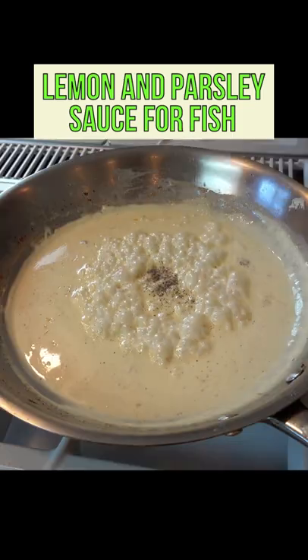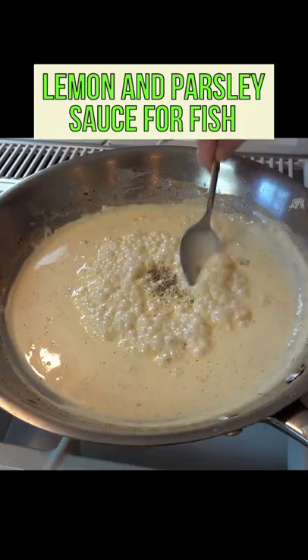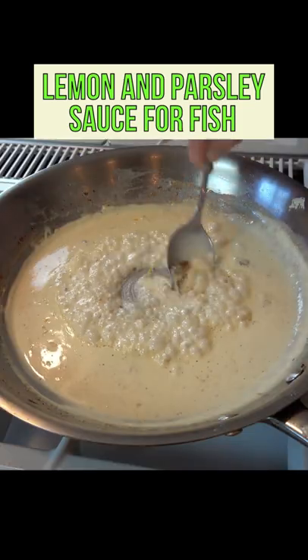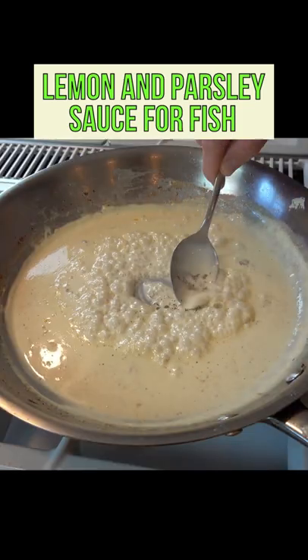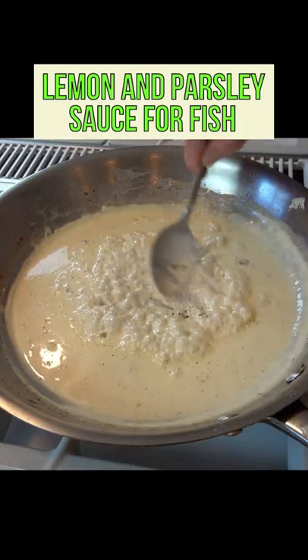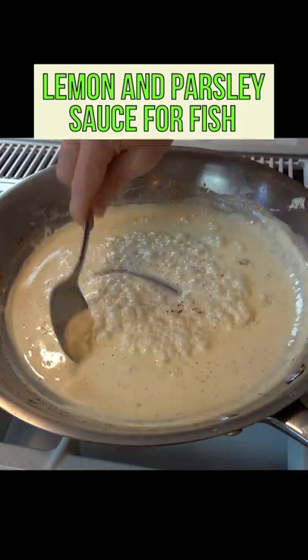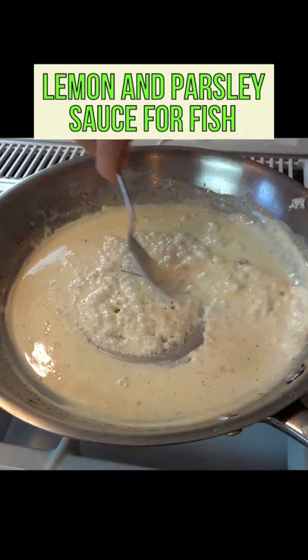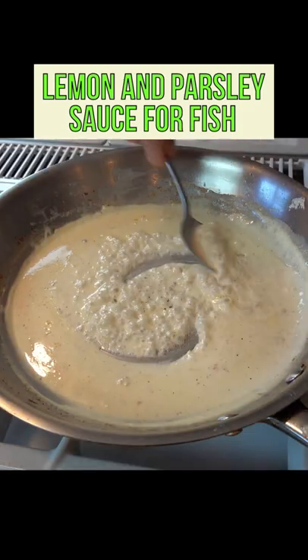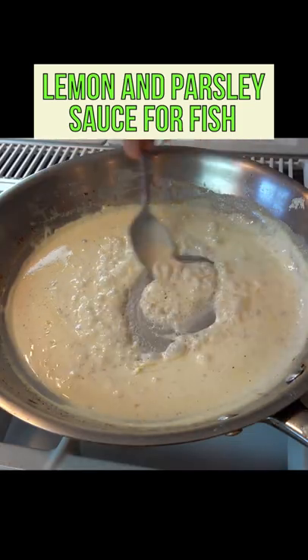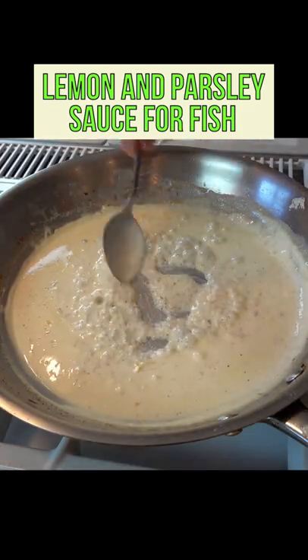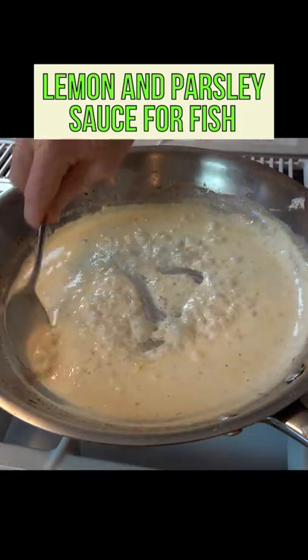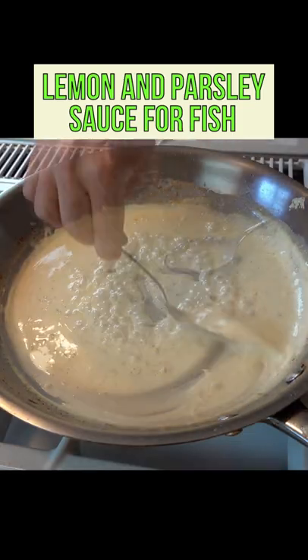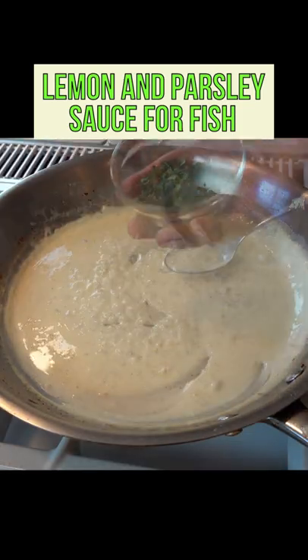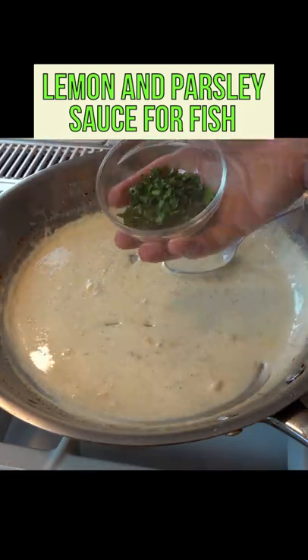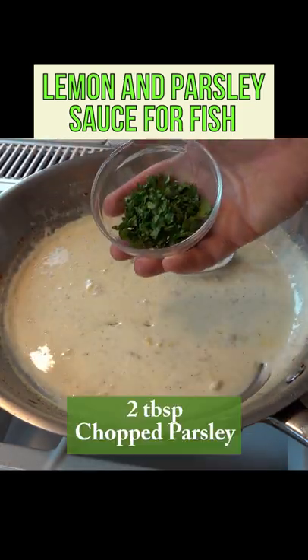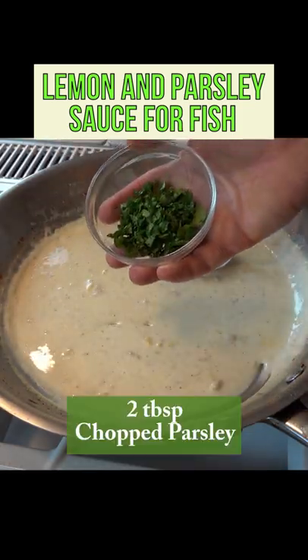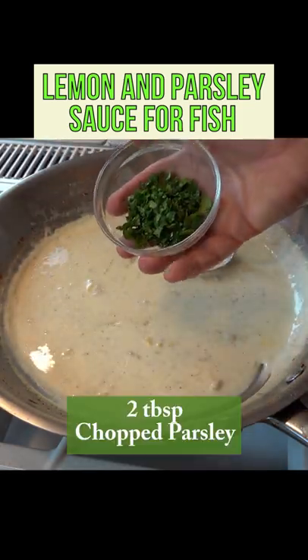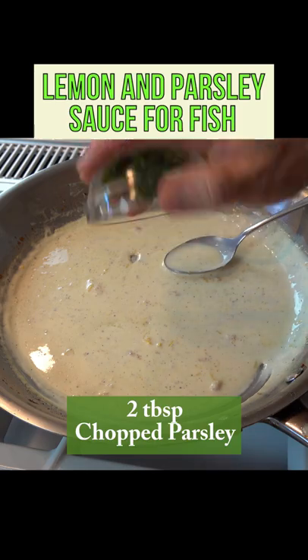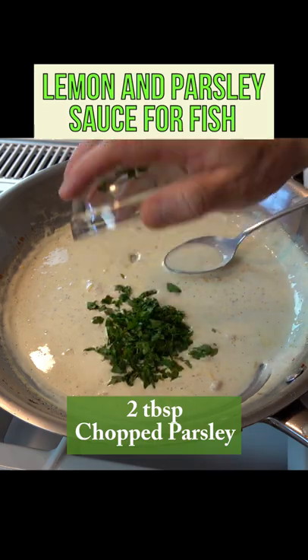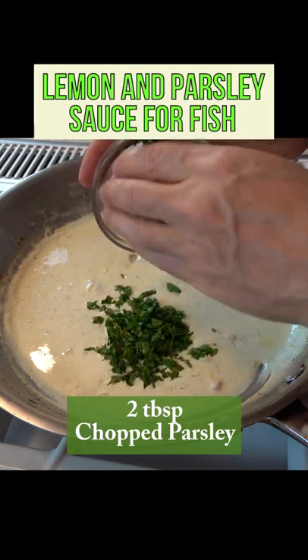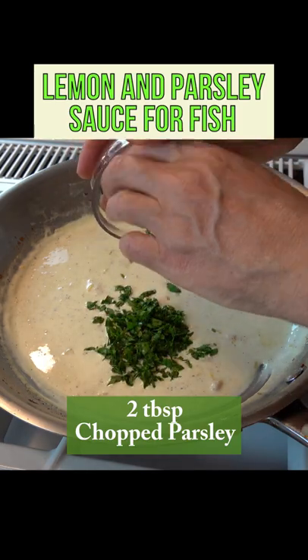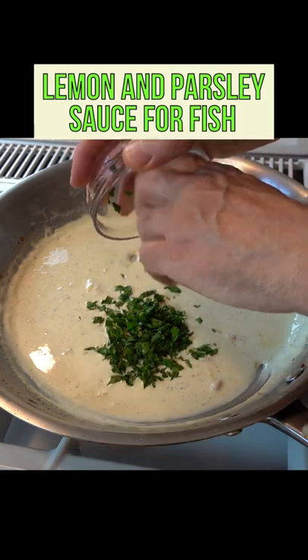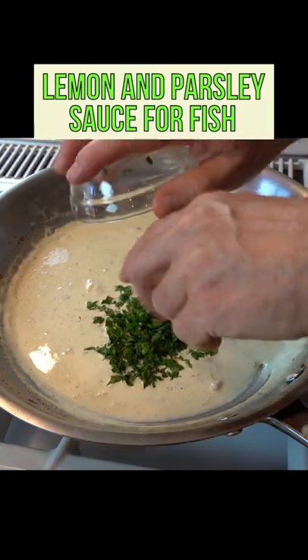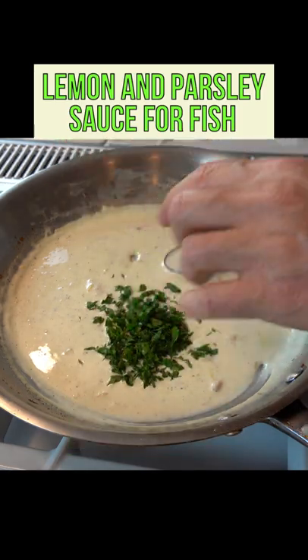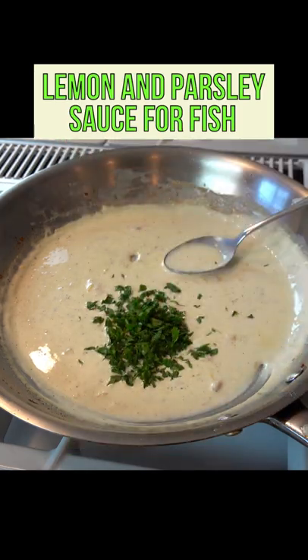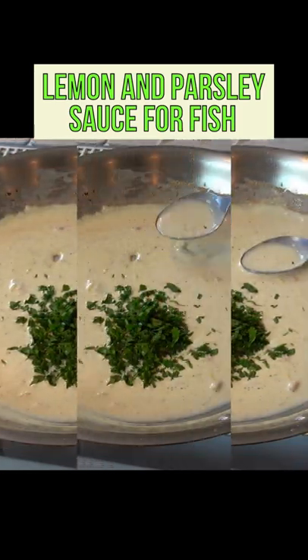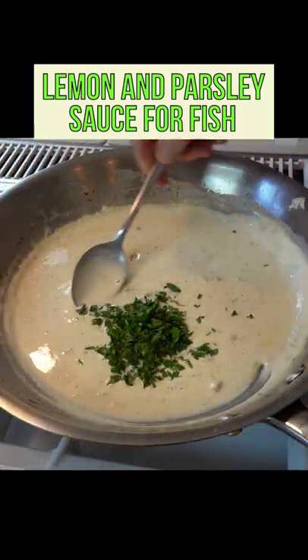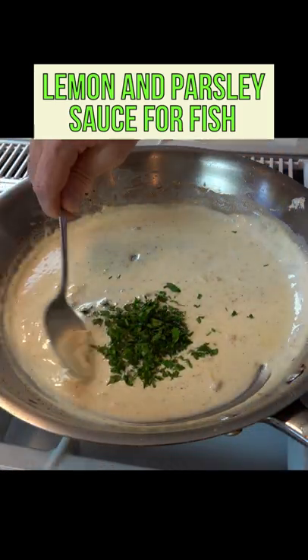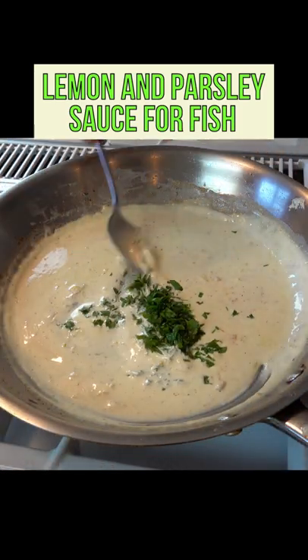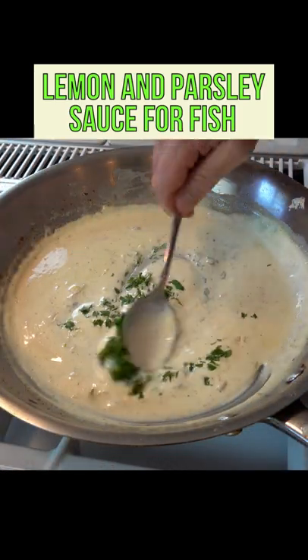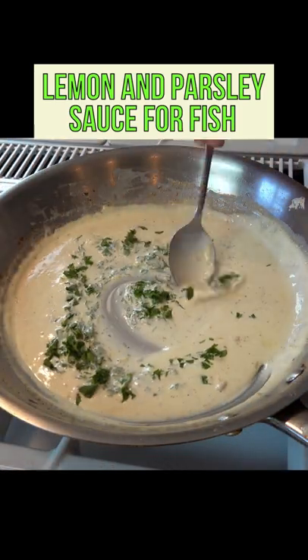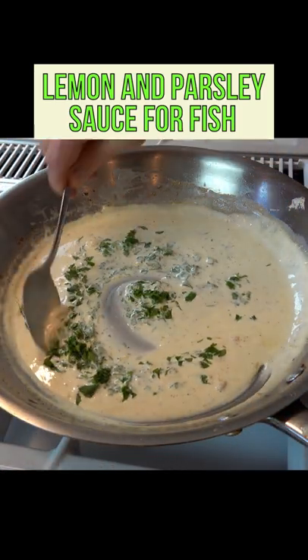Give it a little bit of a stir and for the final touch, turn off the heat, add two tablespoons of finely chopped parsley. Give it a stir and you have a quick pan sauce for fish.